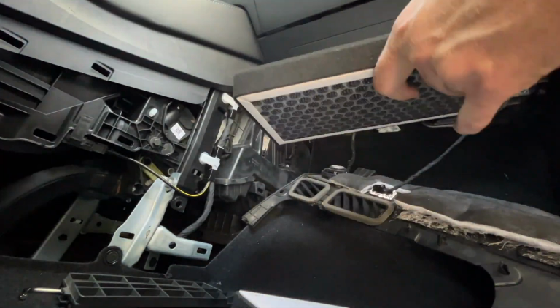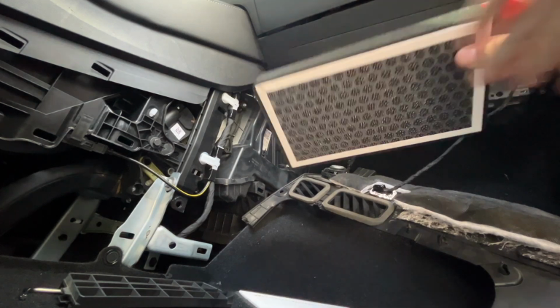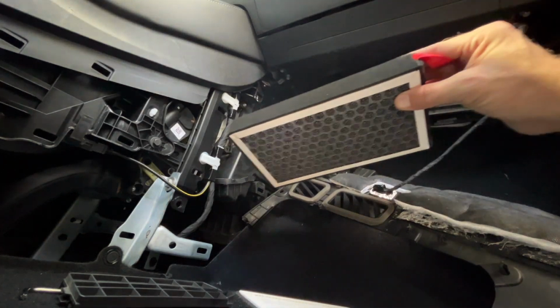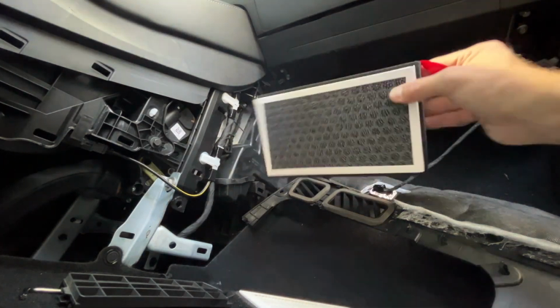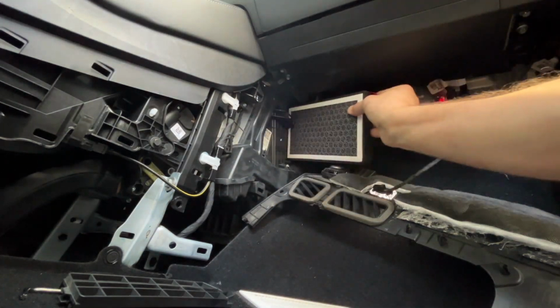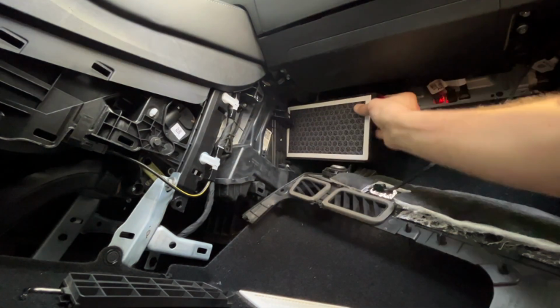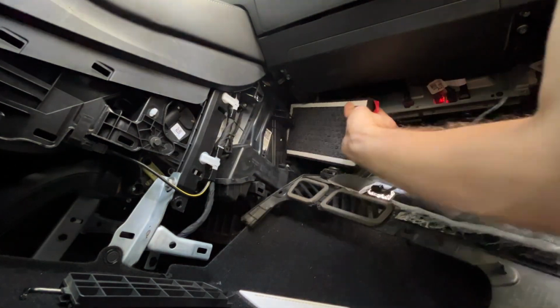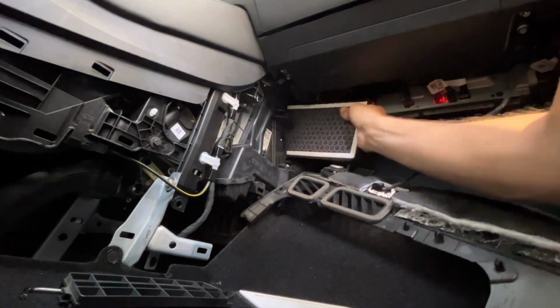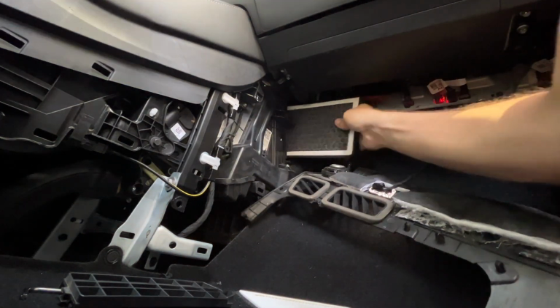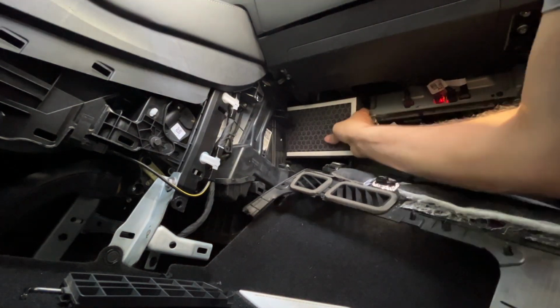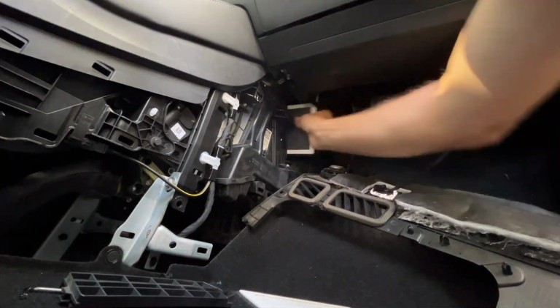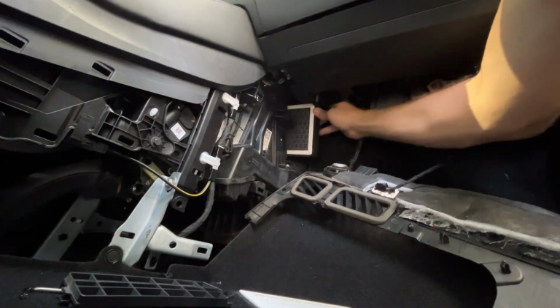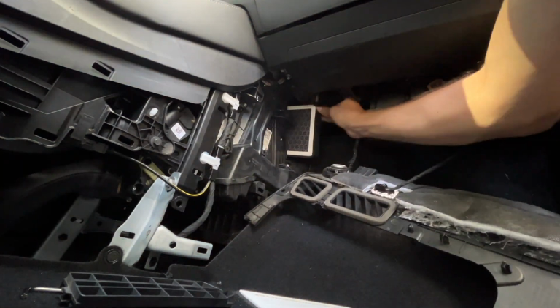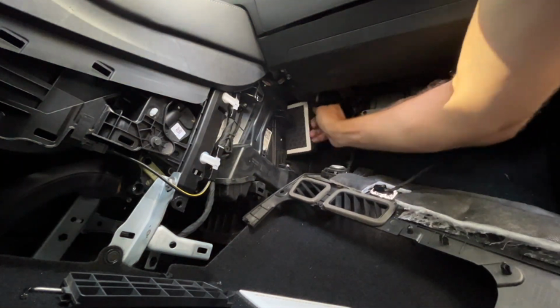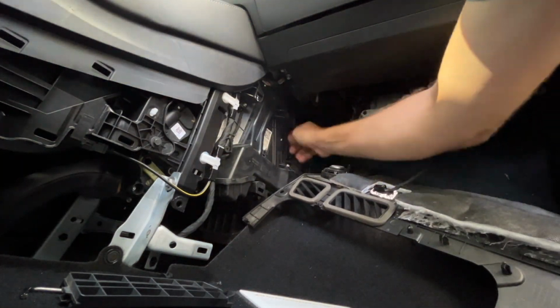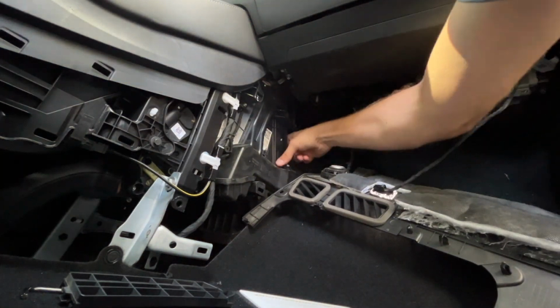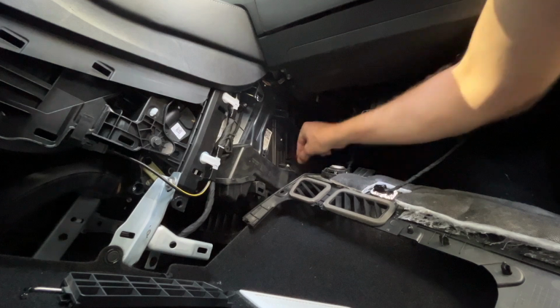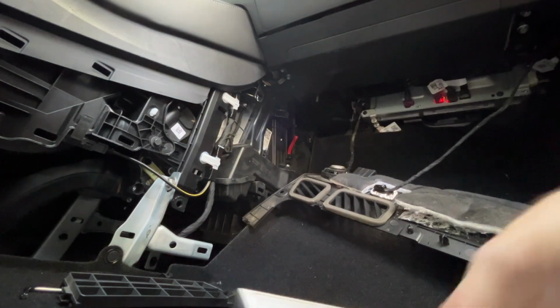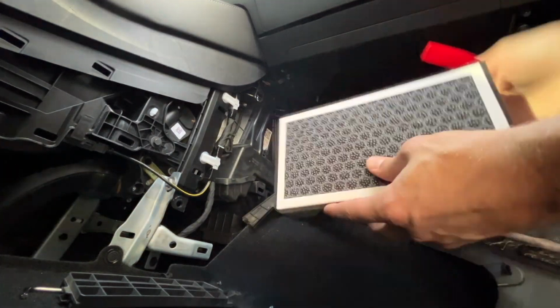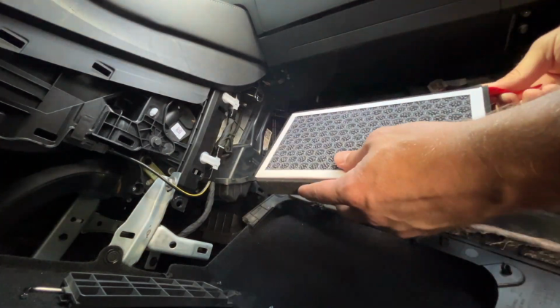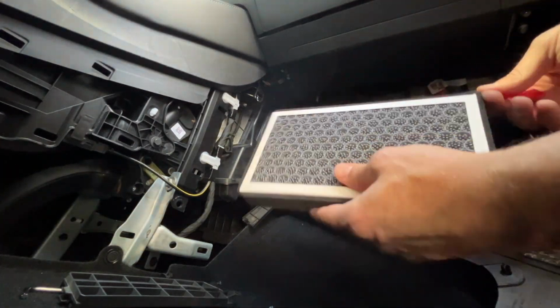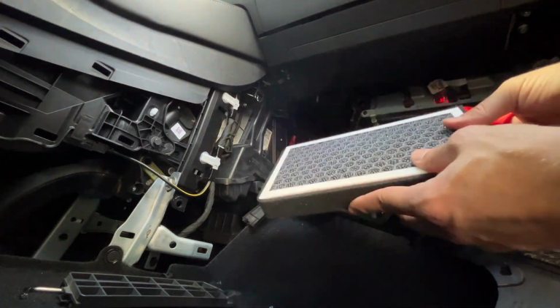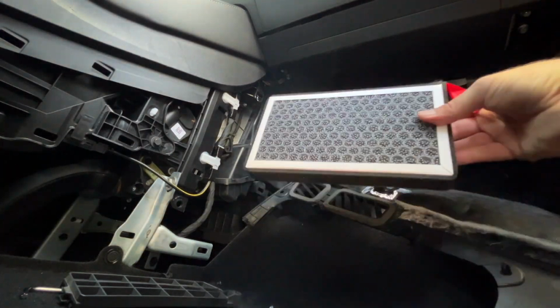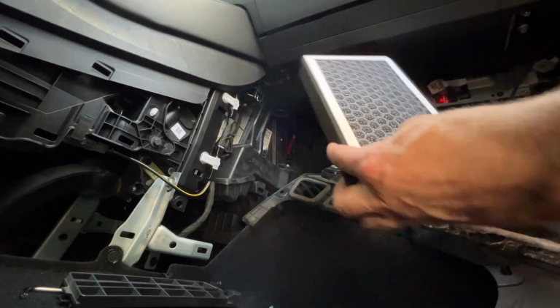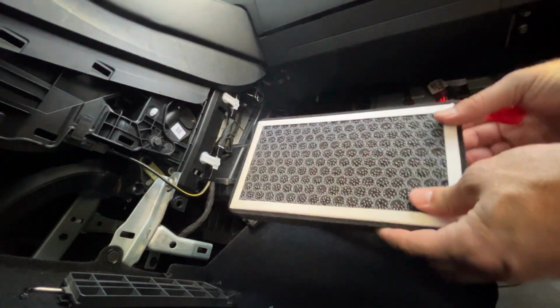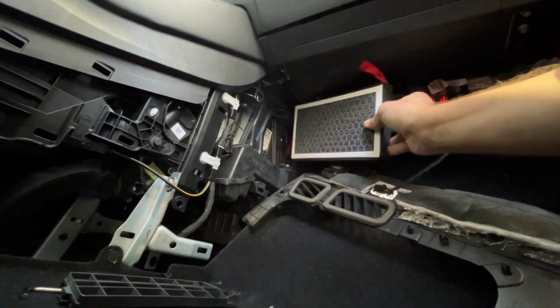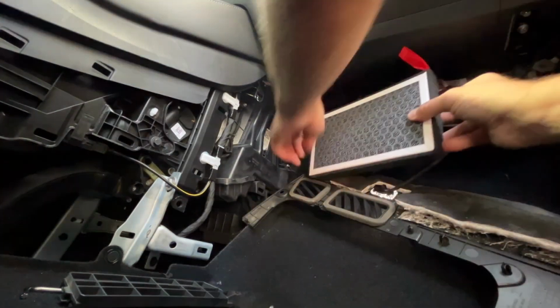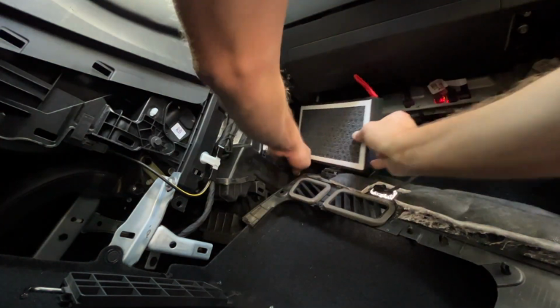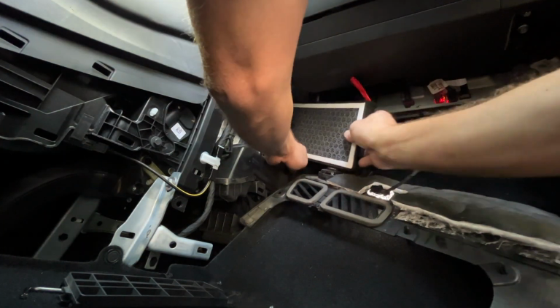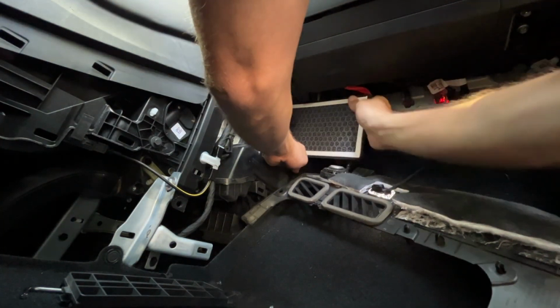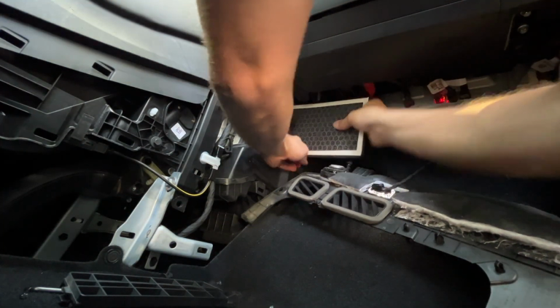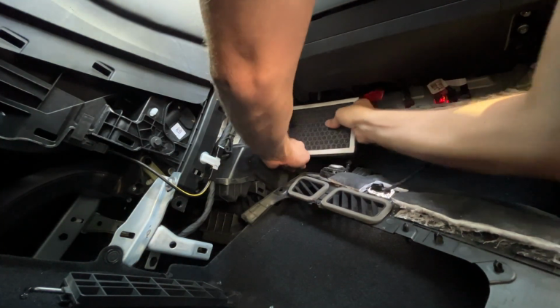Hey, by the way, while I'm showing you this — these filters were sent to me for an honest review. This is my honest review. Very happy with them. Hope this installation helps a little bit.